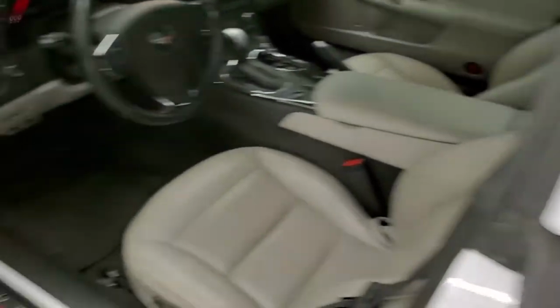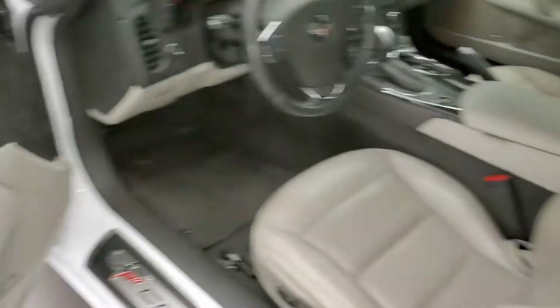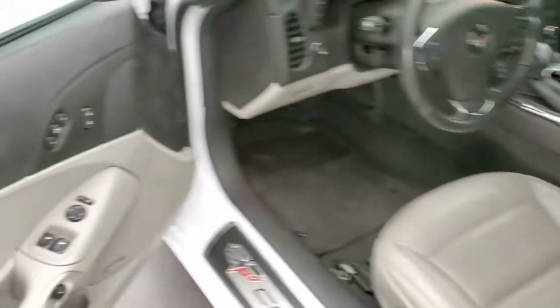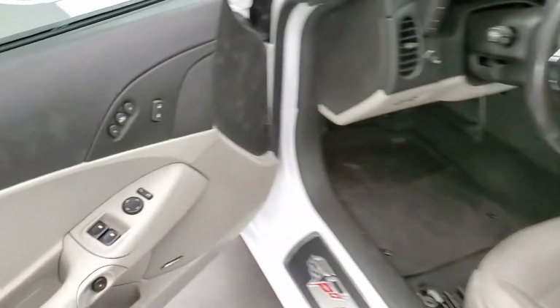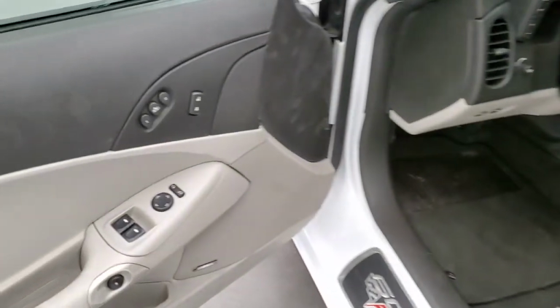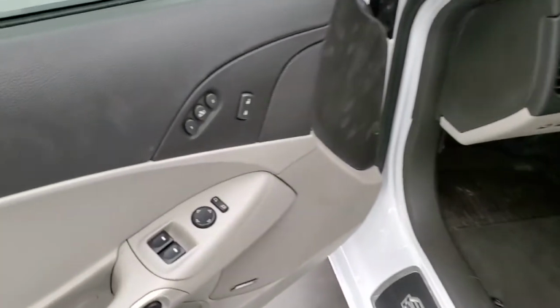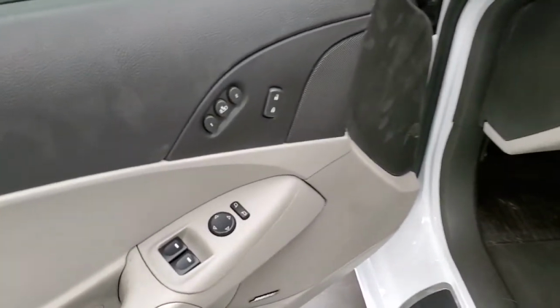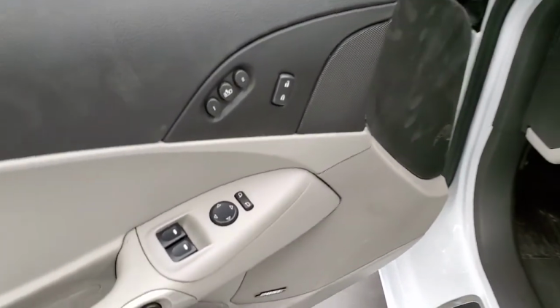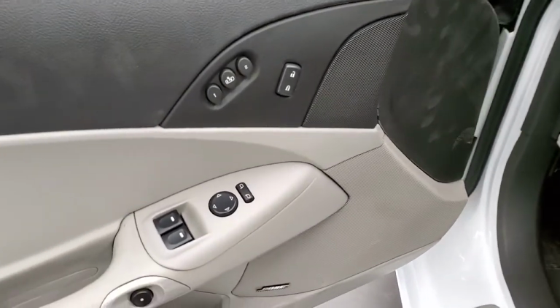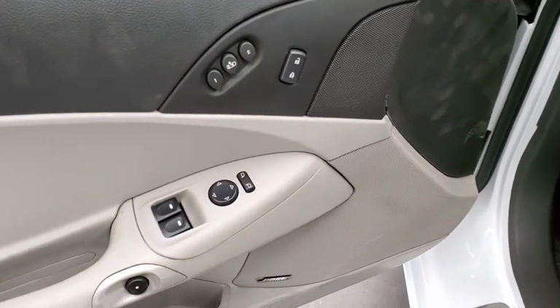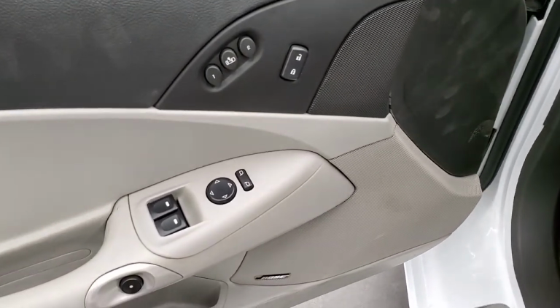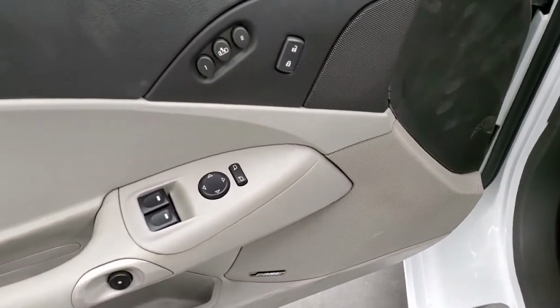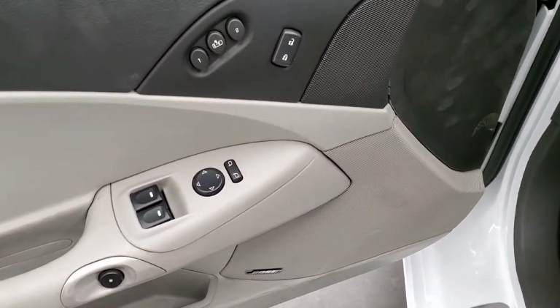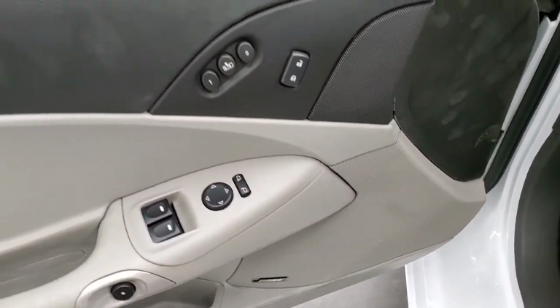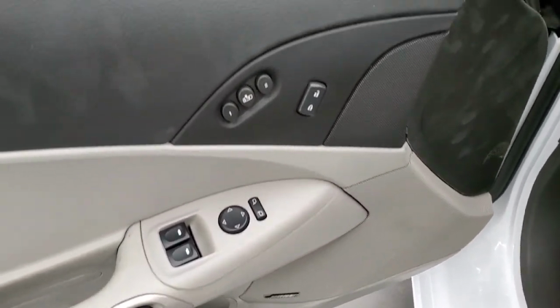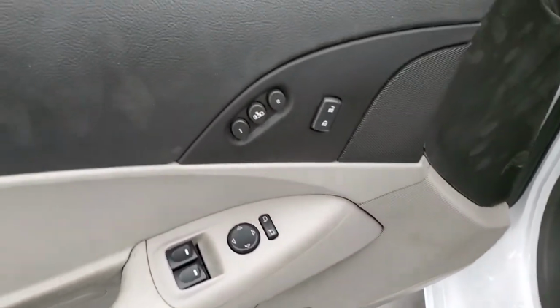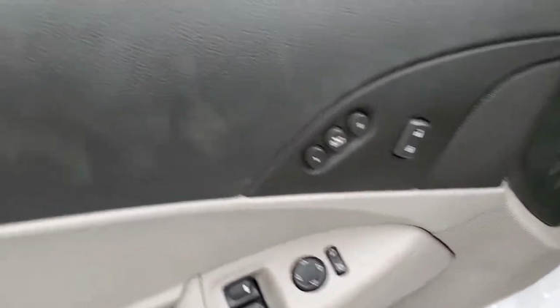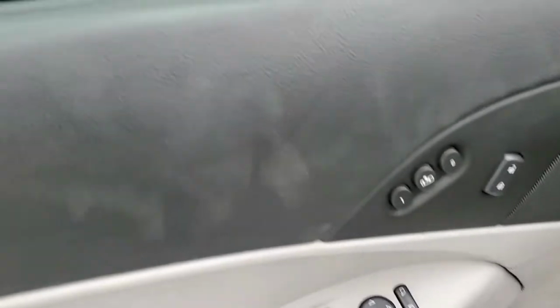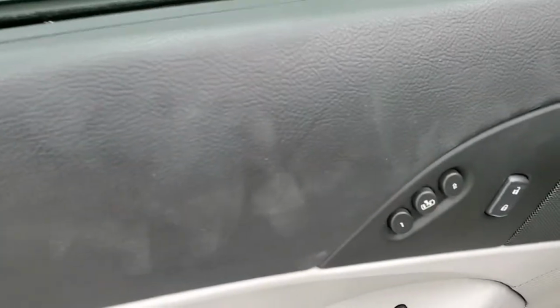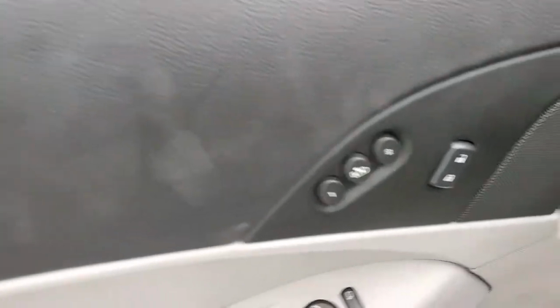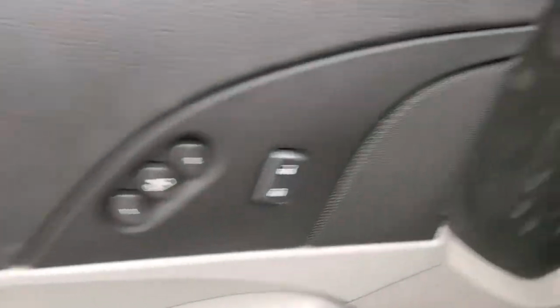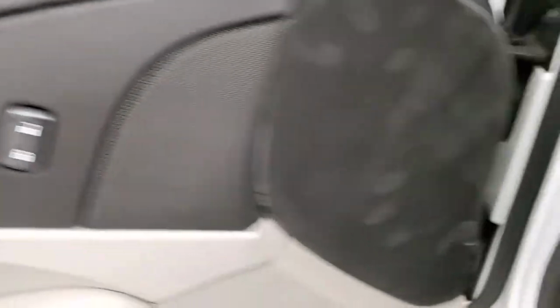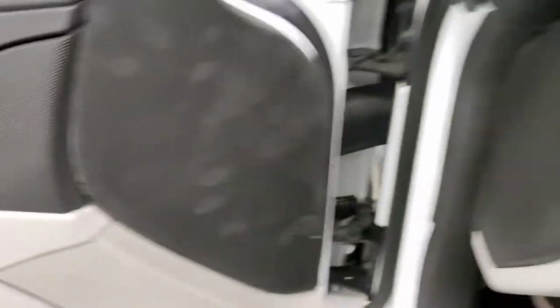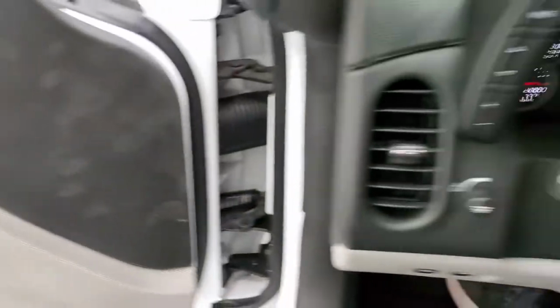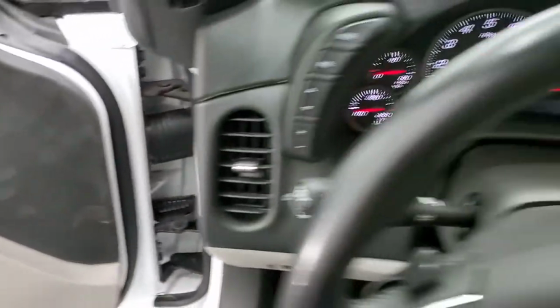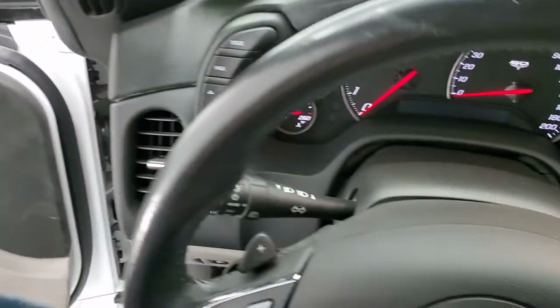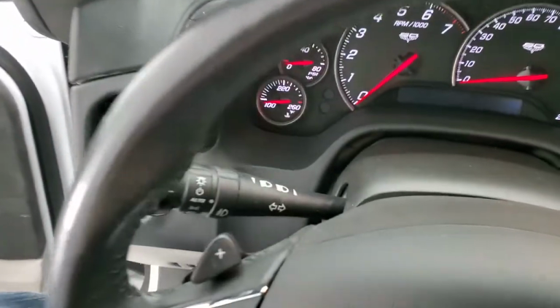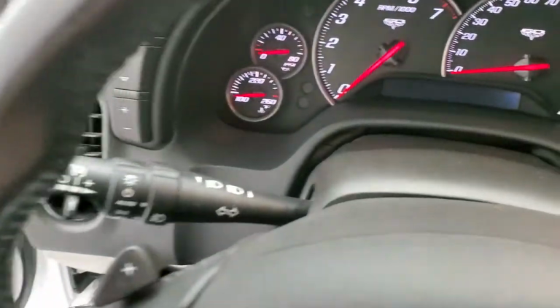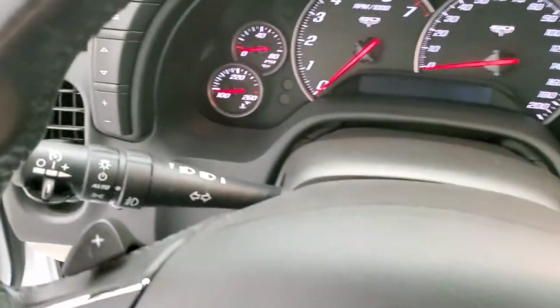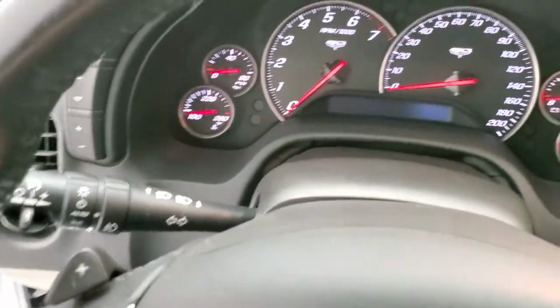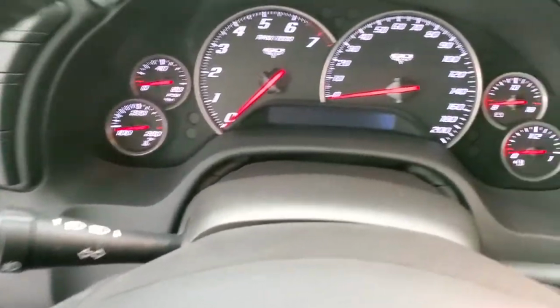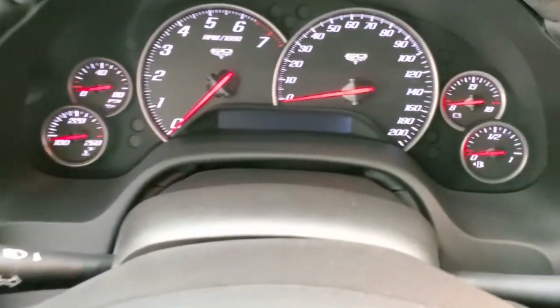It has power windows, power locks, a memory driver's seat, and a Bose sound system. We'll hop in and start it up.